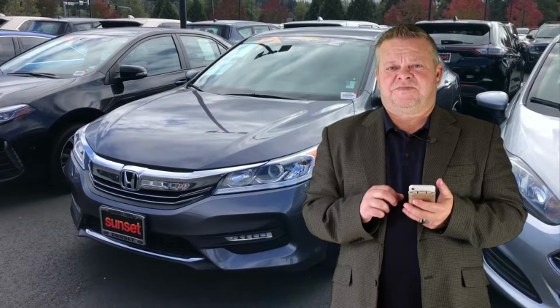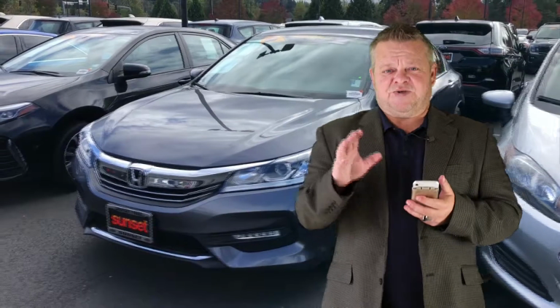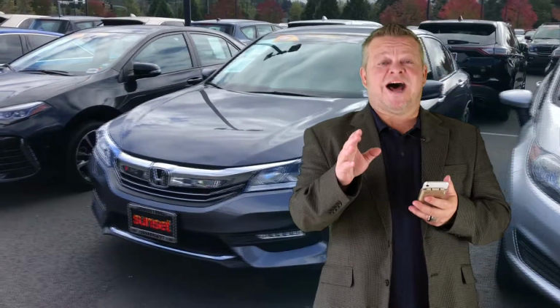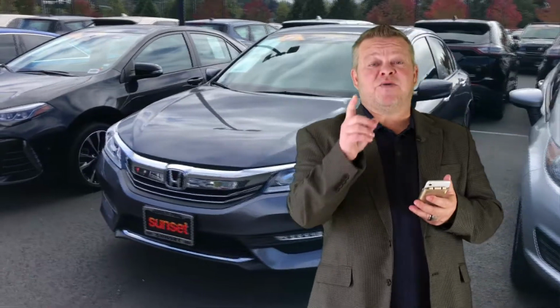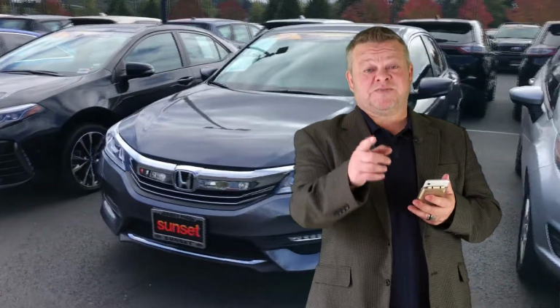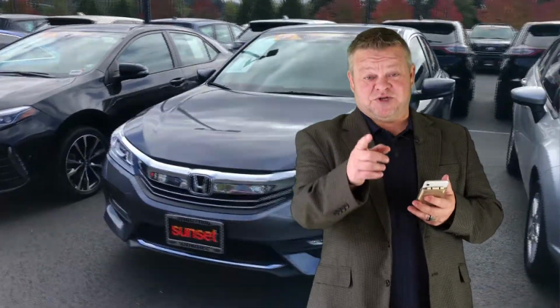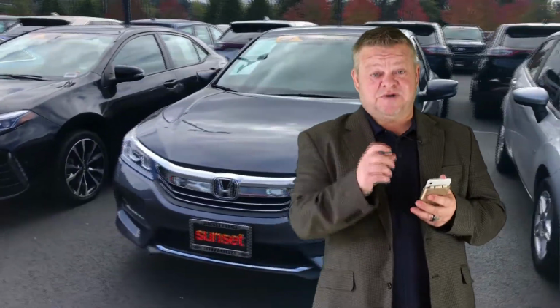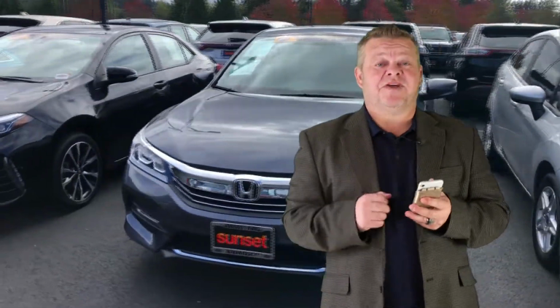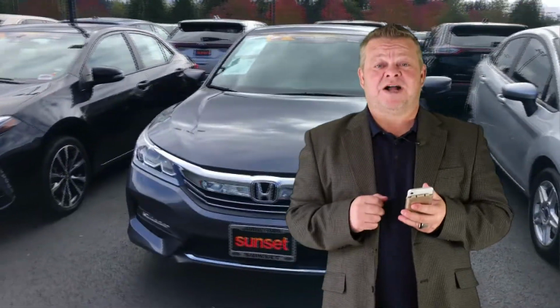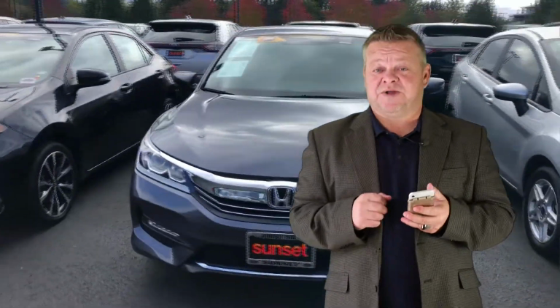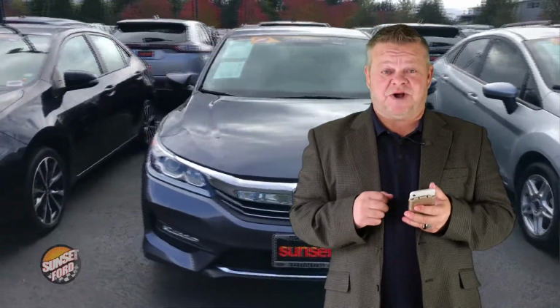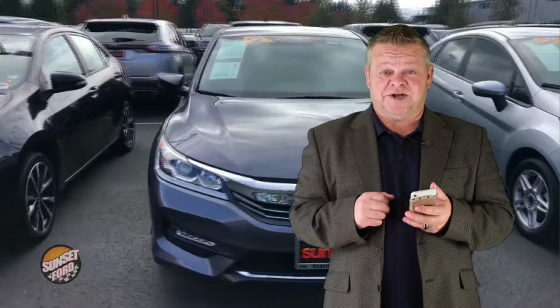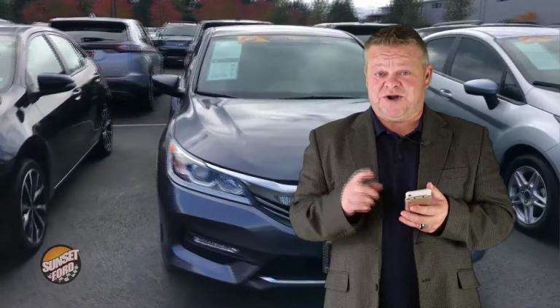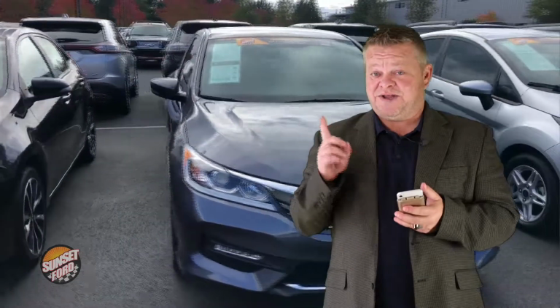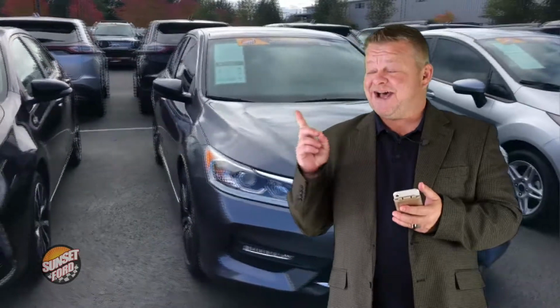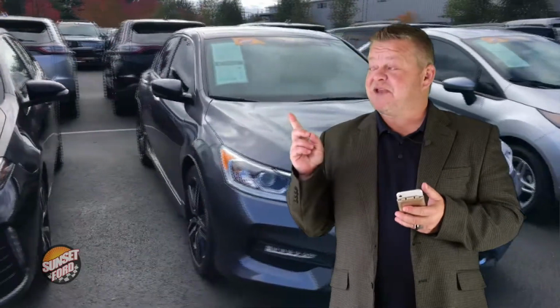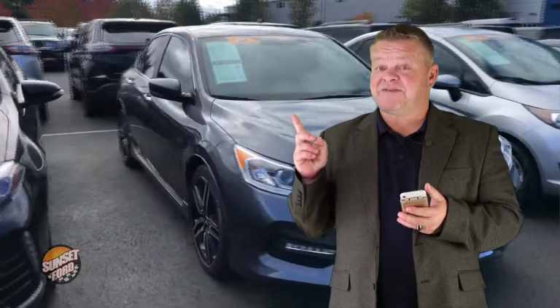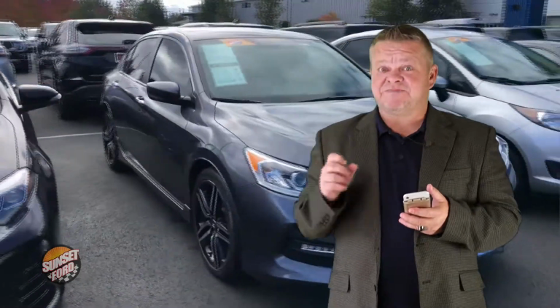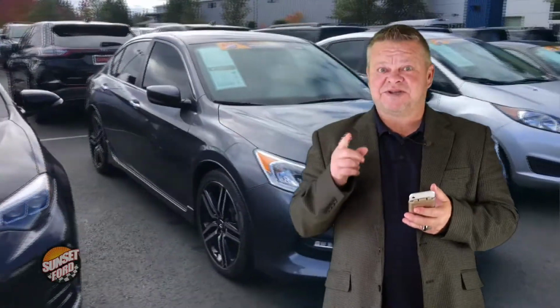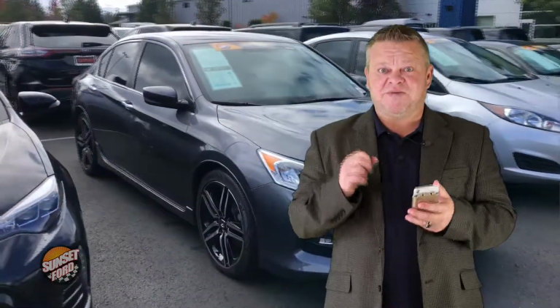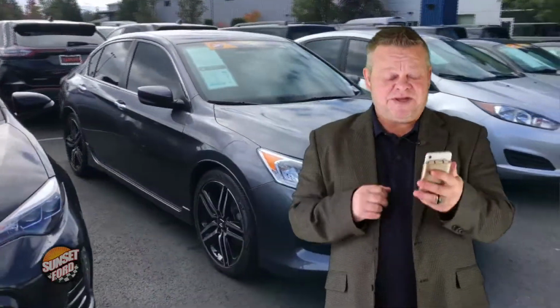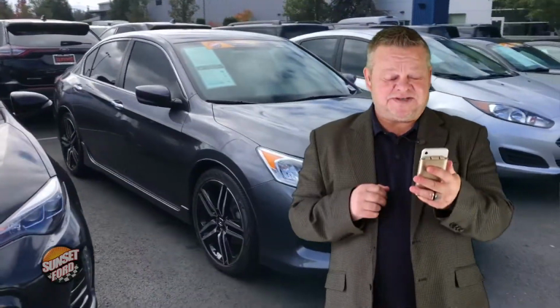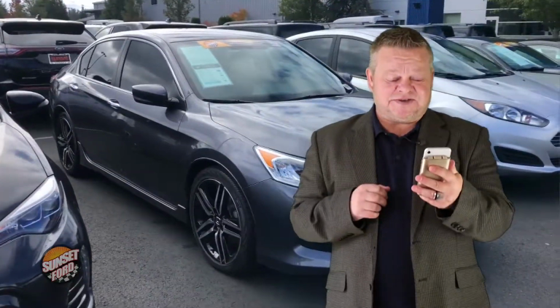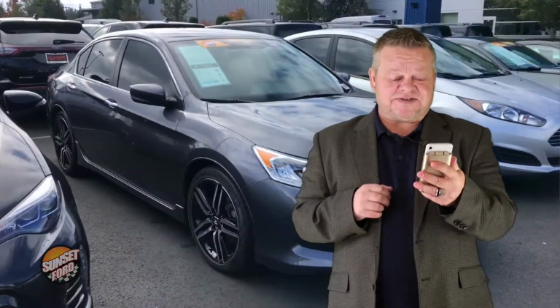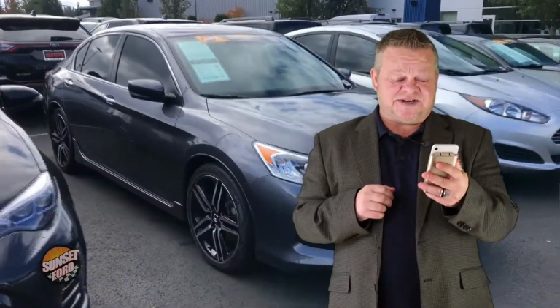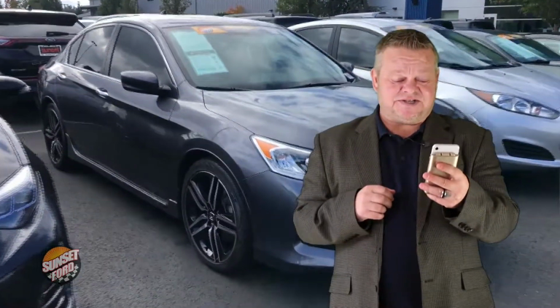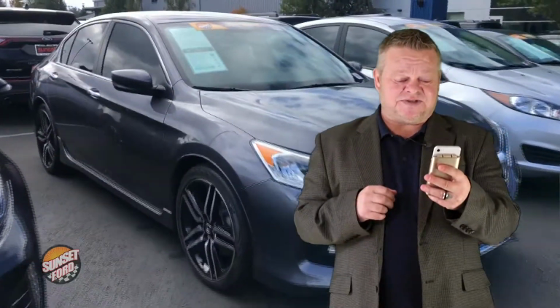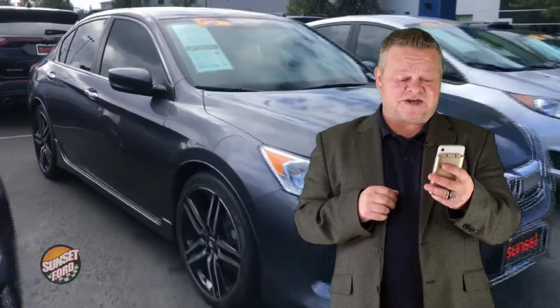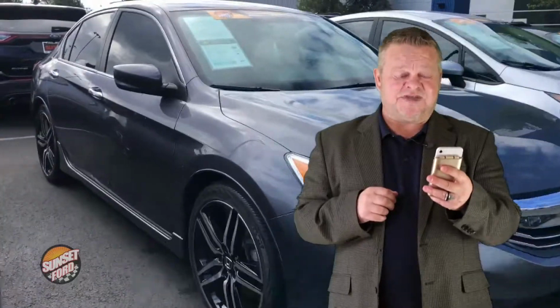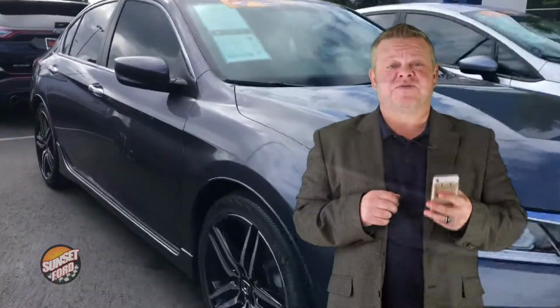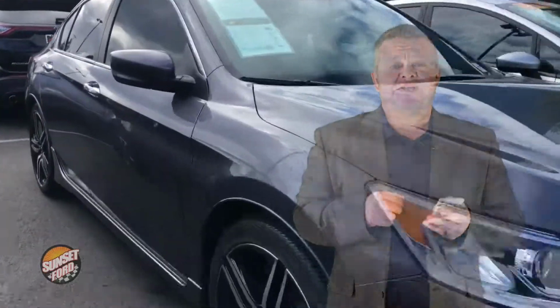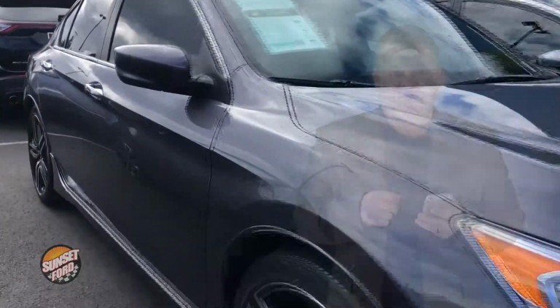Hello, it's Scott, and welcome to your virtual video walk around. Looking for a Honda Accord? I think you might have found it. This is a clean one. This is the 2016 edition with stock number 7328.